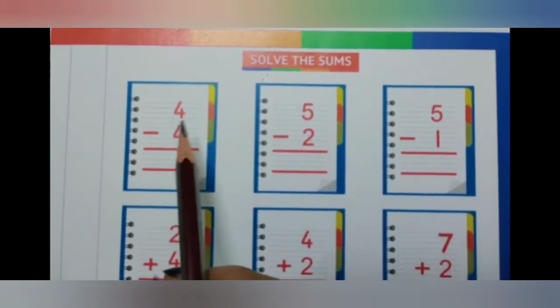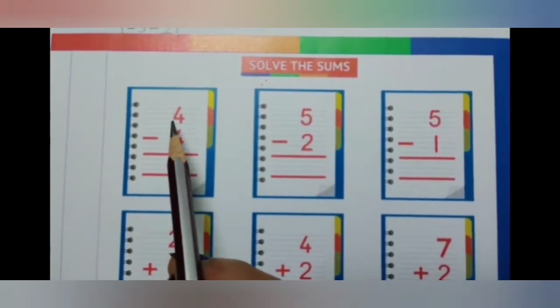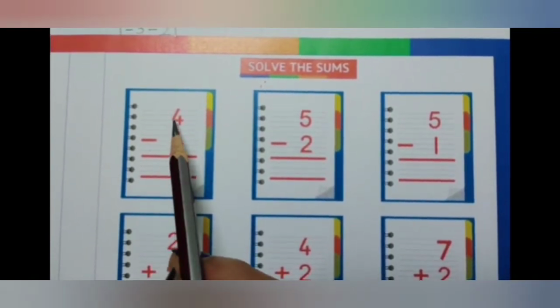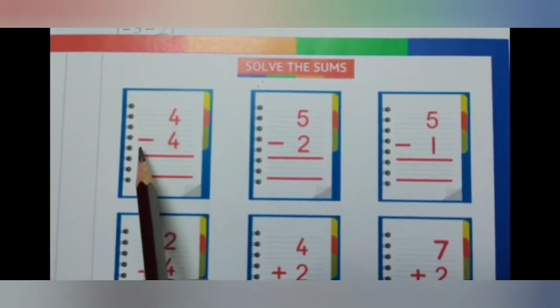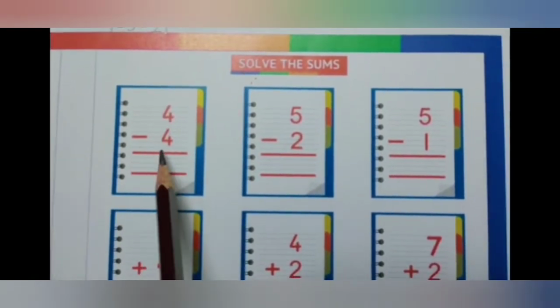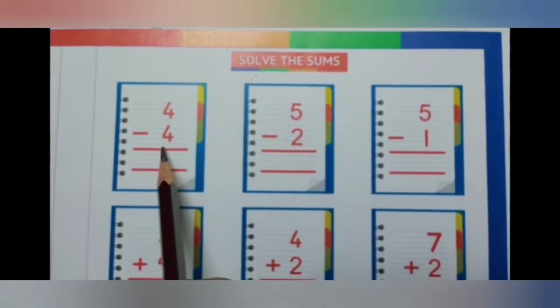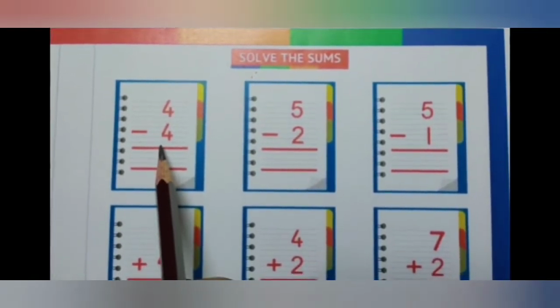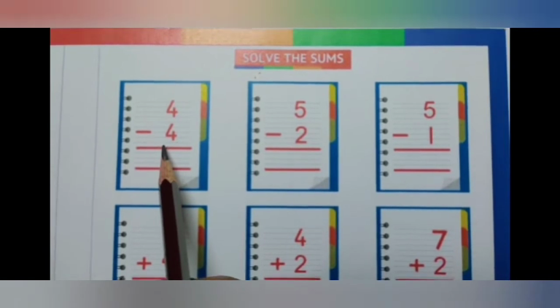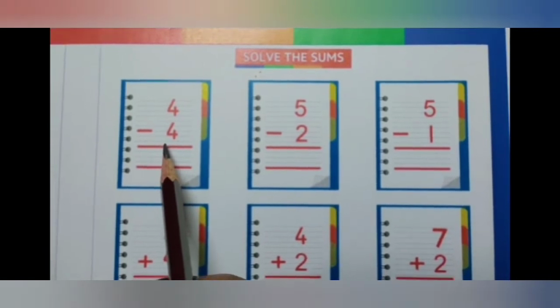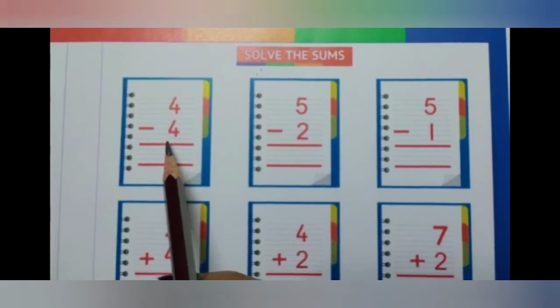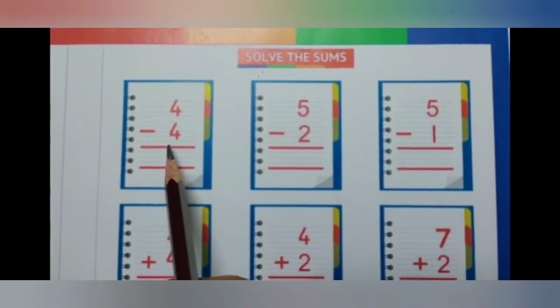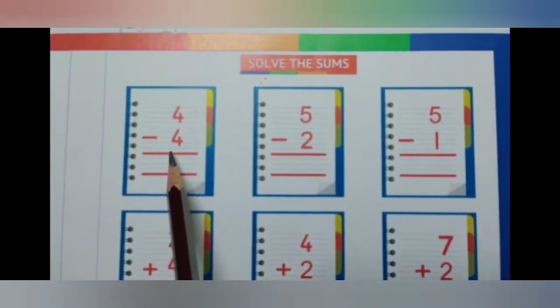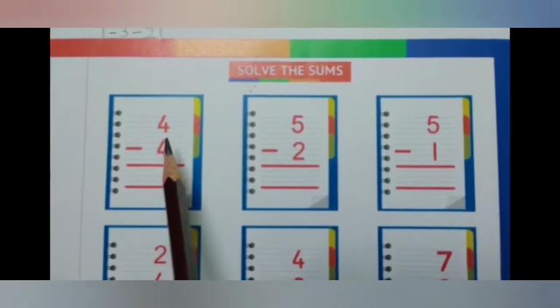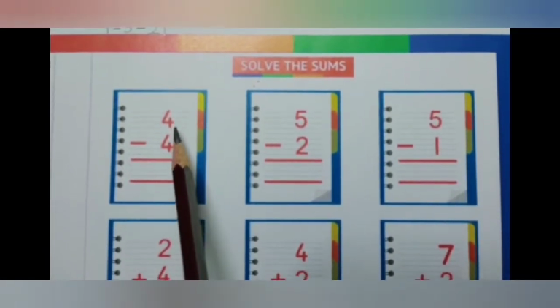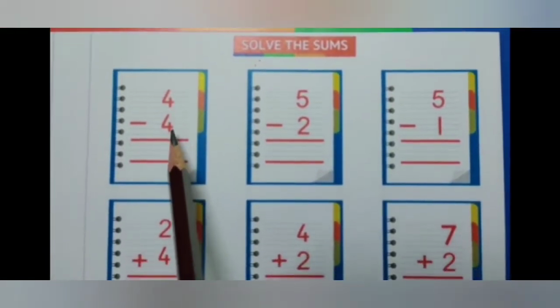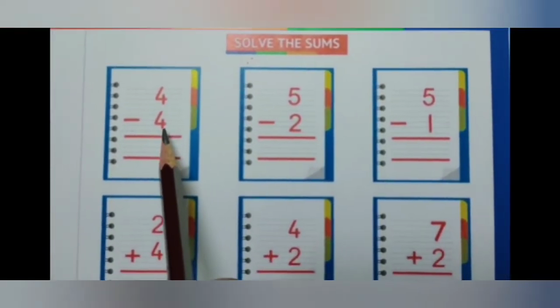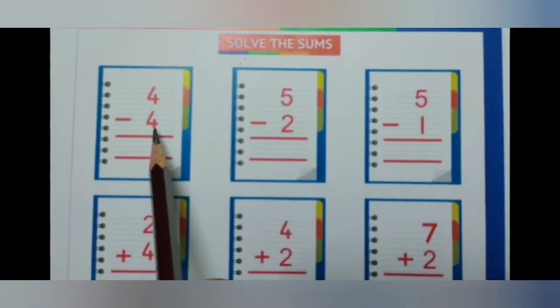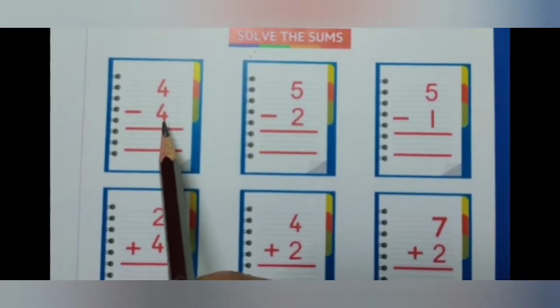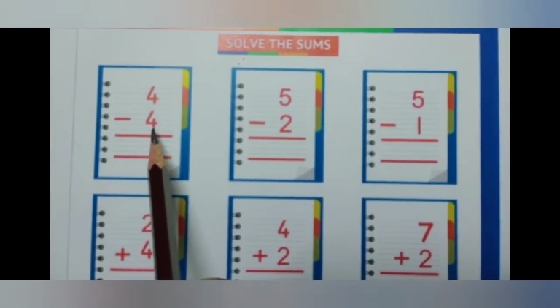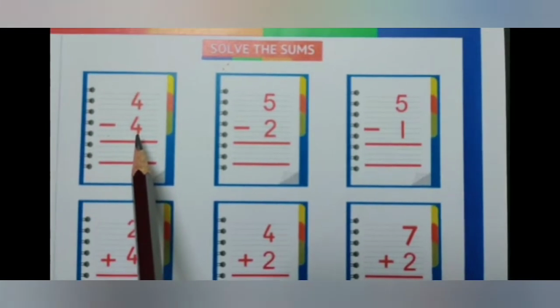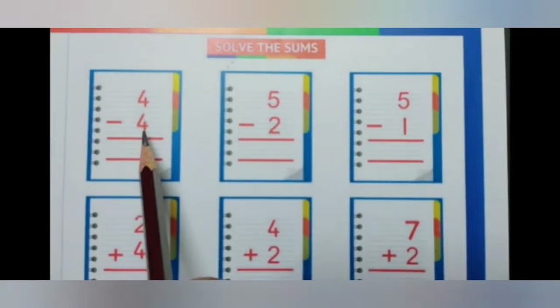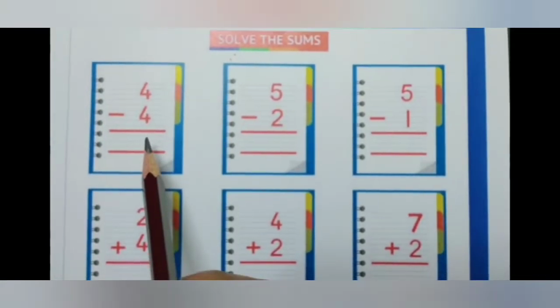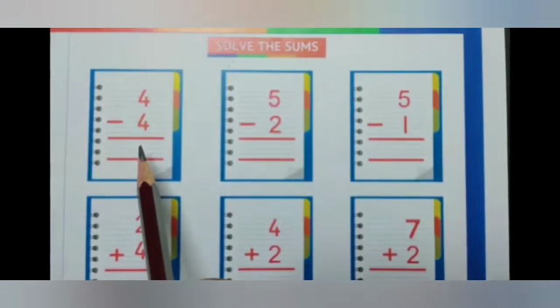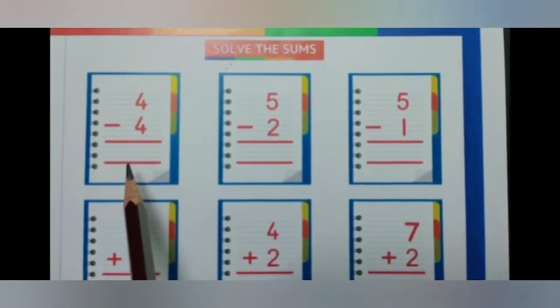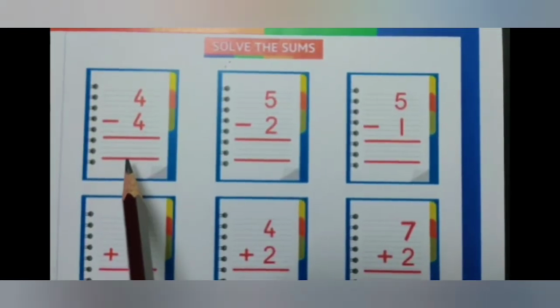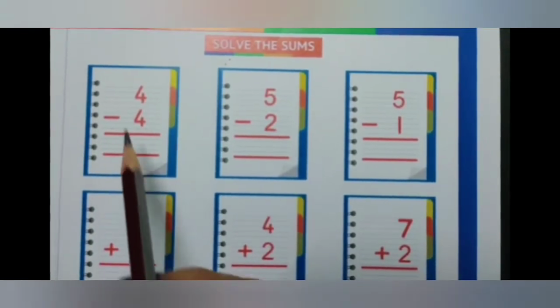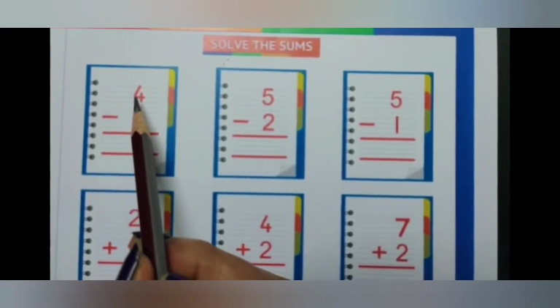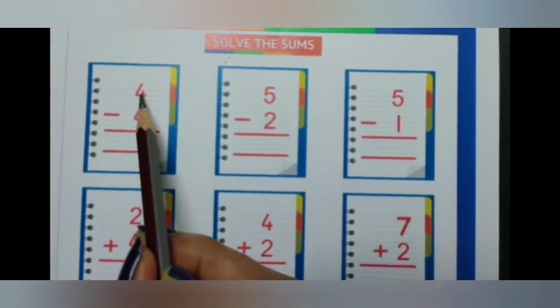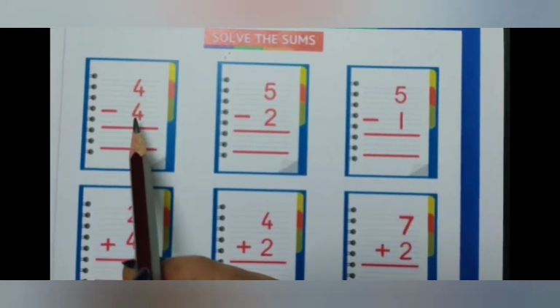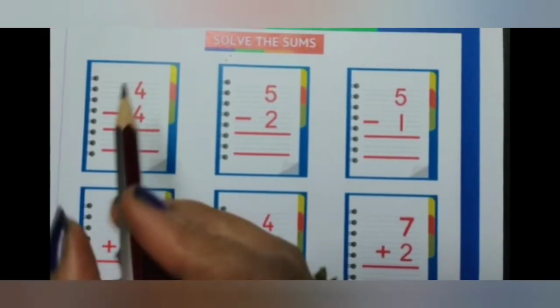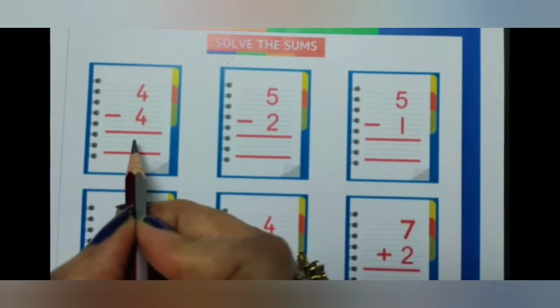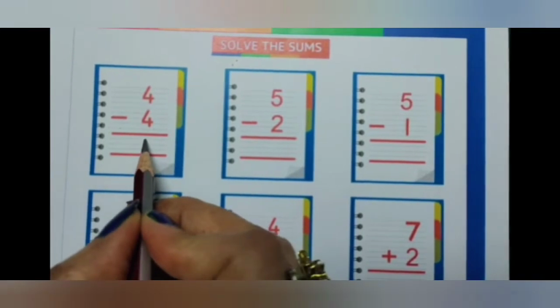4 minus 4. When numbers of equal value are subtracted from each other, the result is always 0. So 4 minus 4 equals 0.